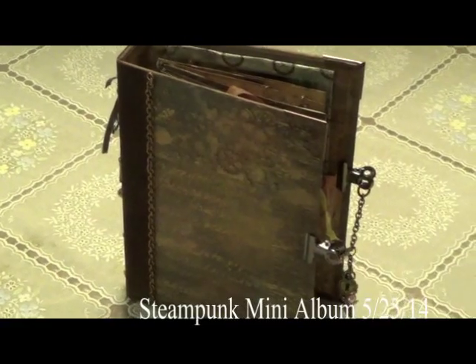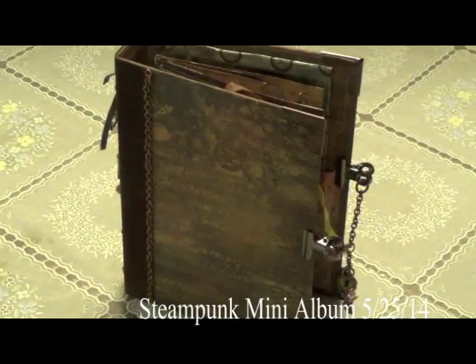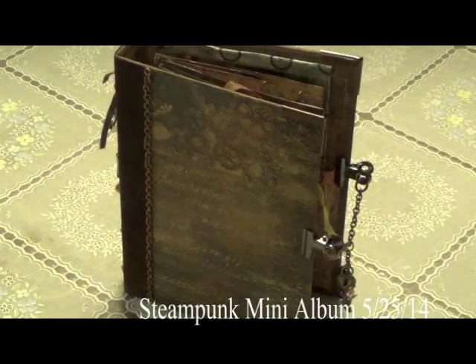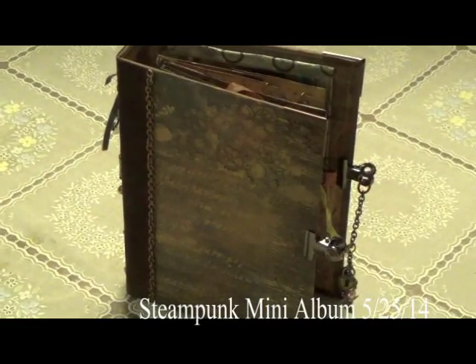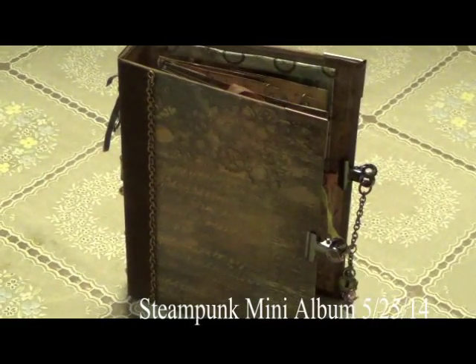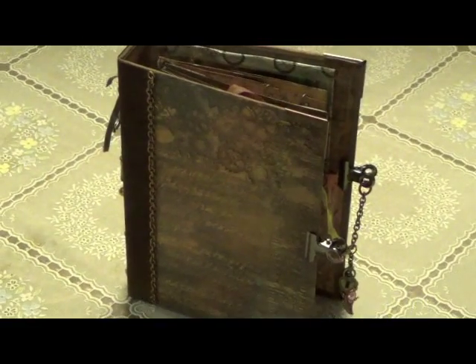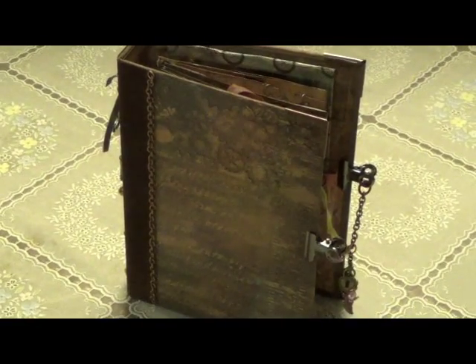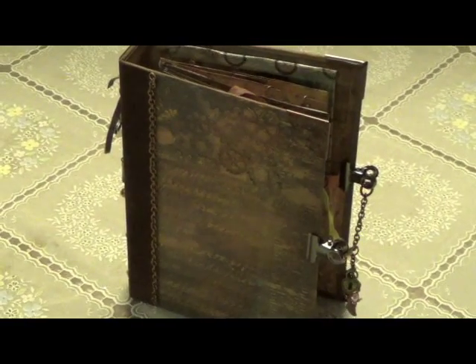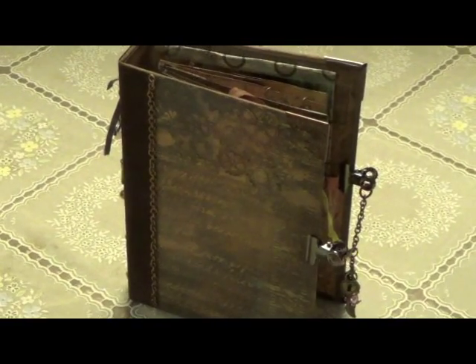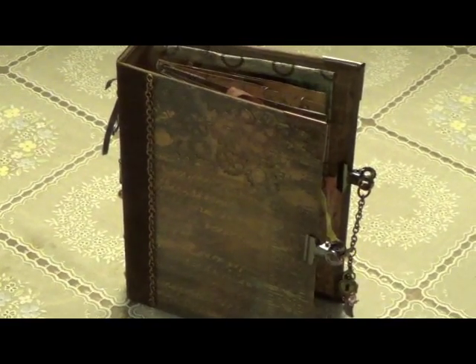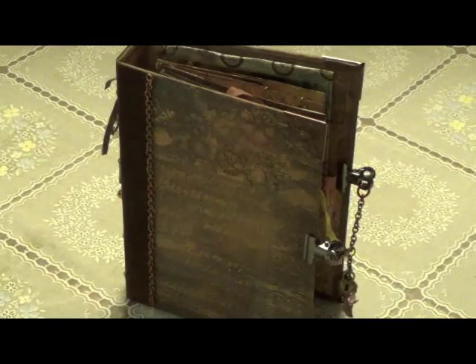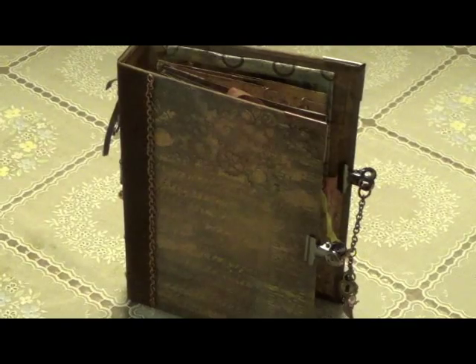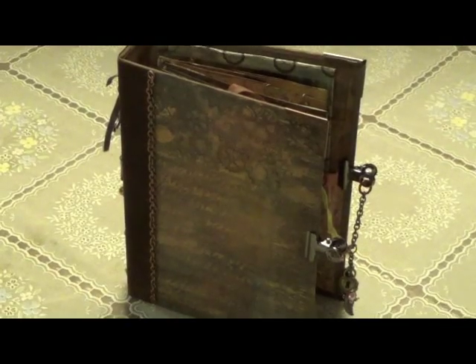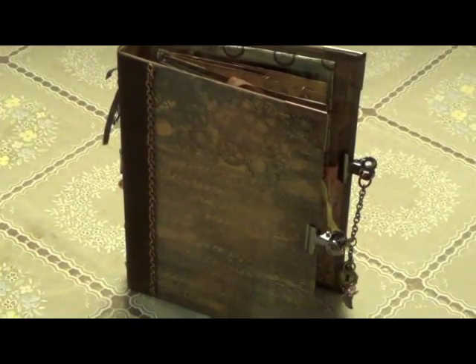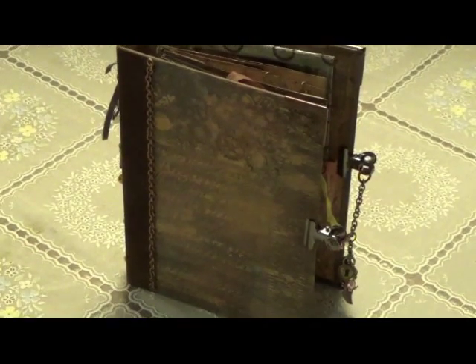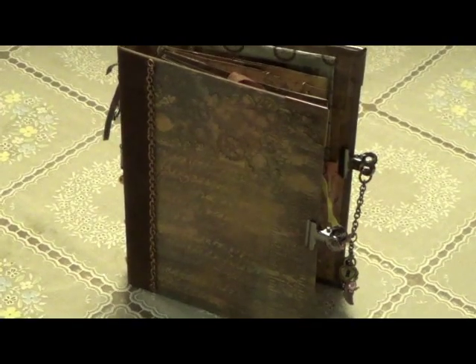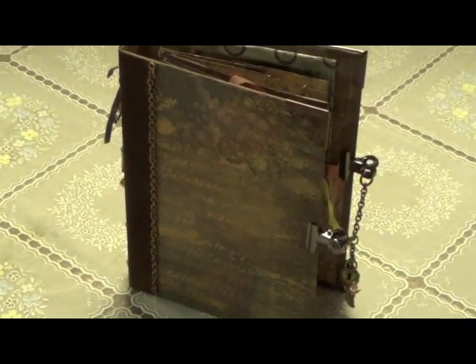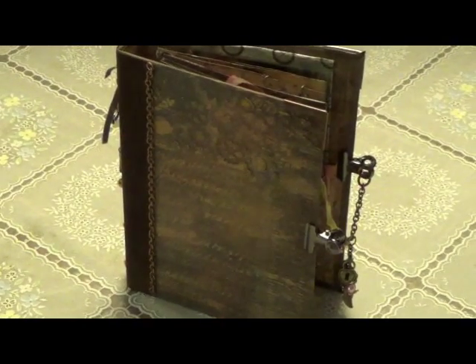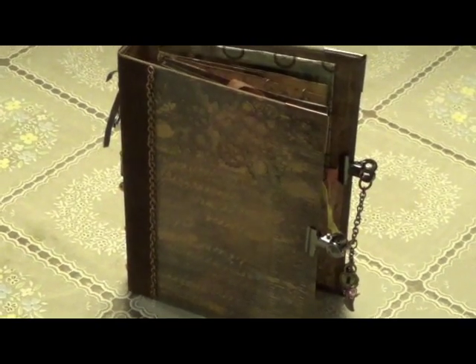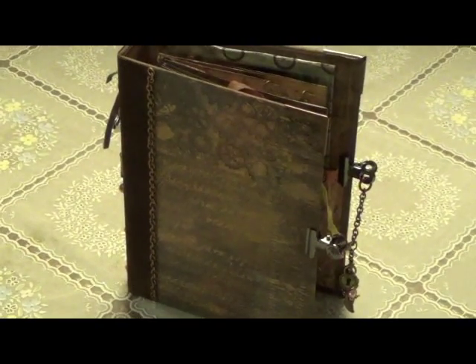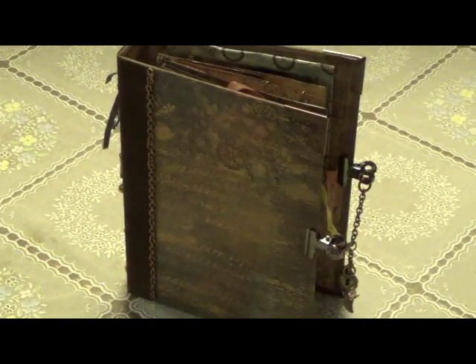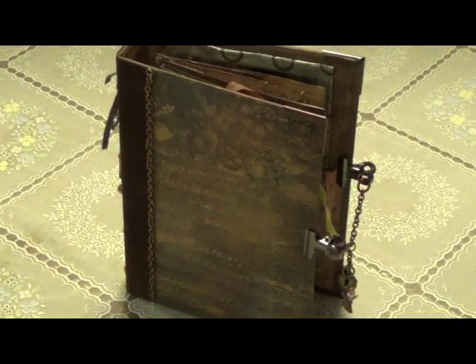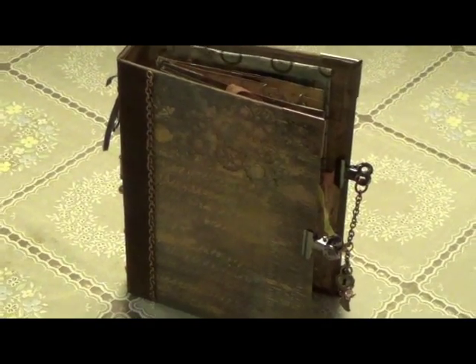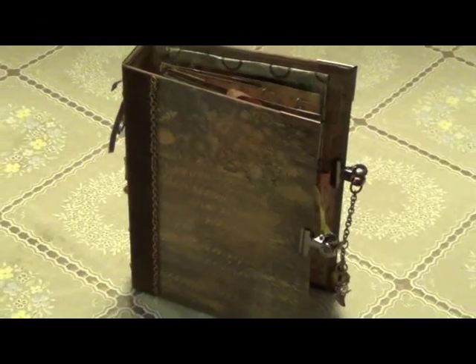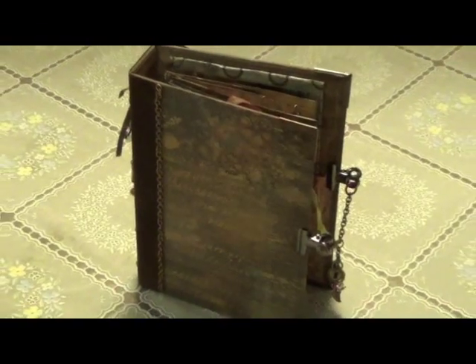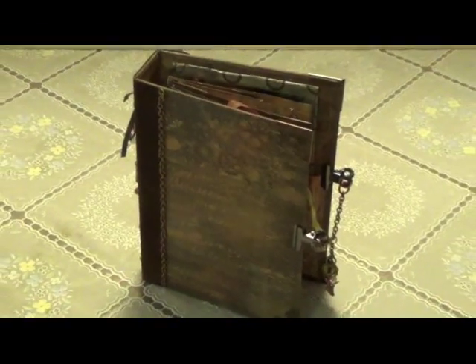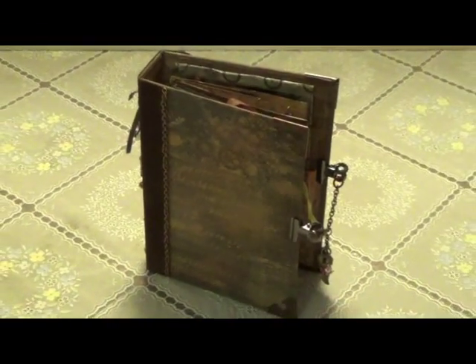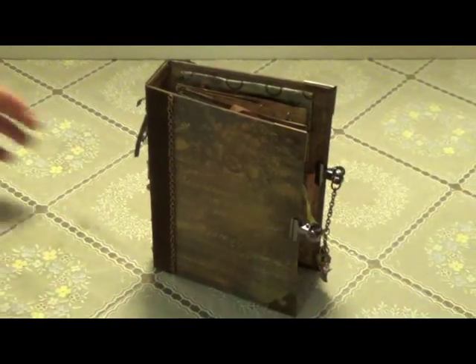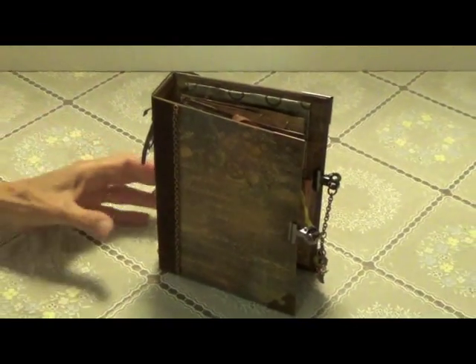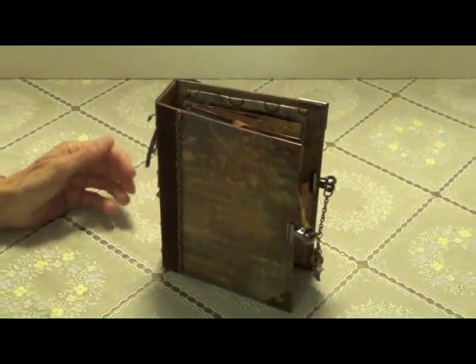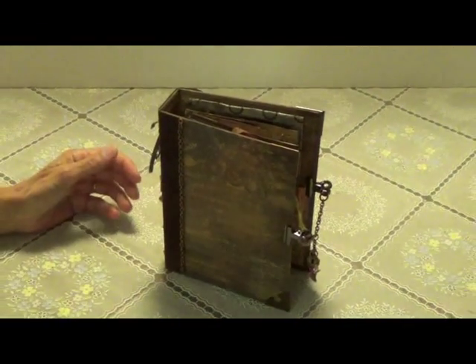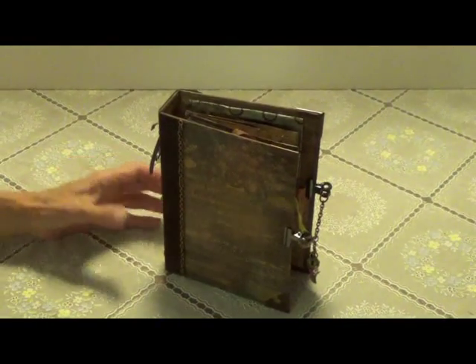Hi, this is Debbie from over at Ink the Edges. We were in a swap over there to do a steampunk book, and this is the one I made for the swap. I just wanted to show you what I did here.